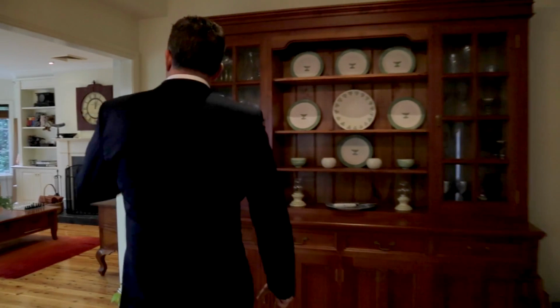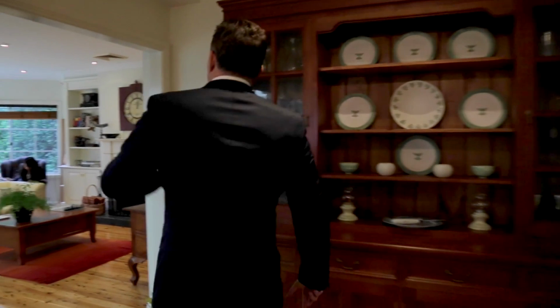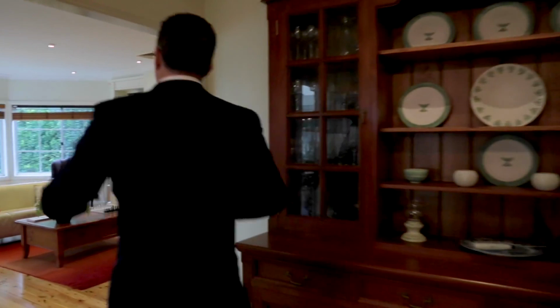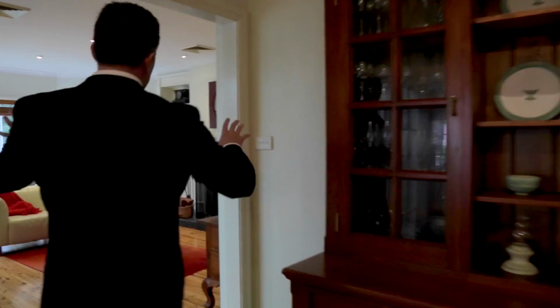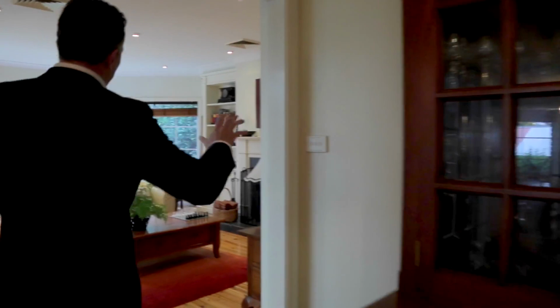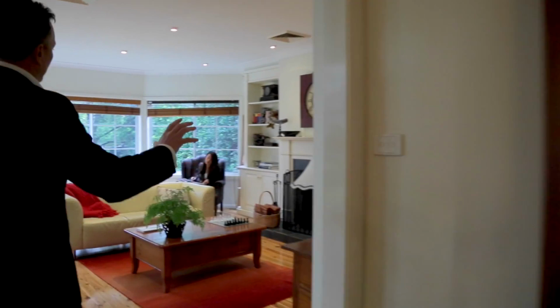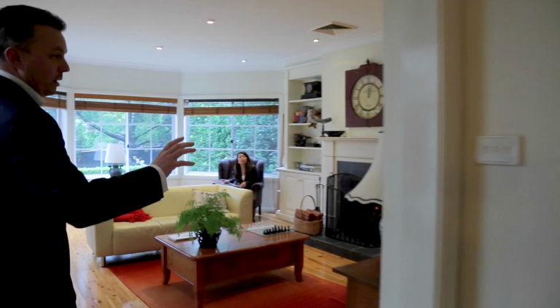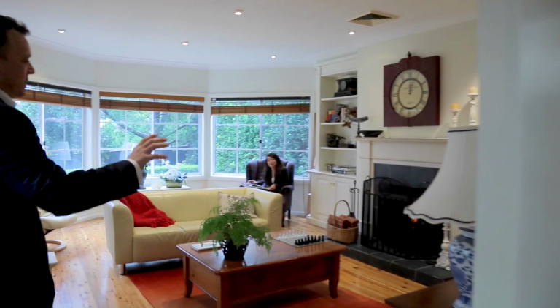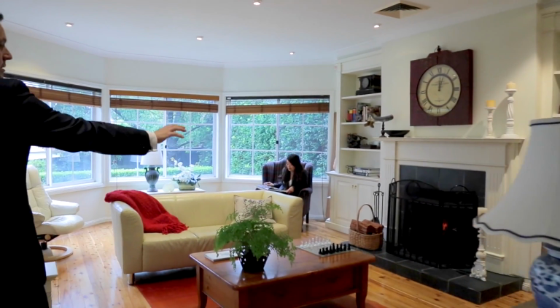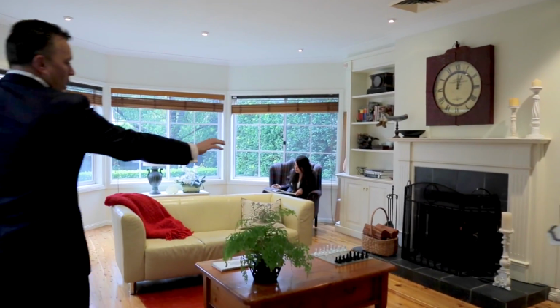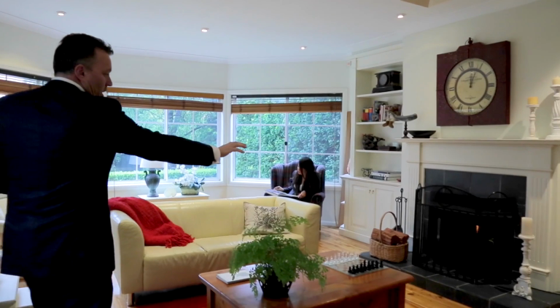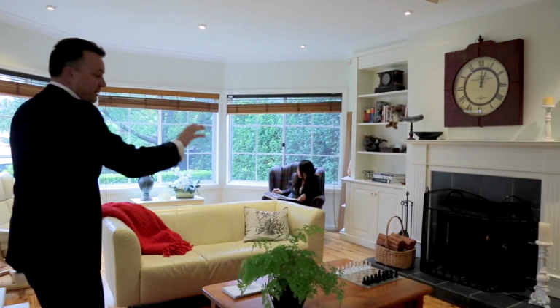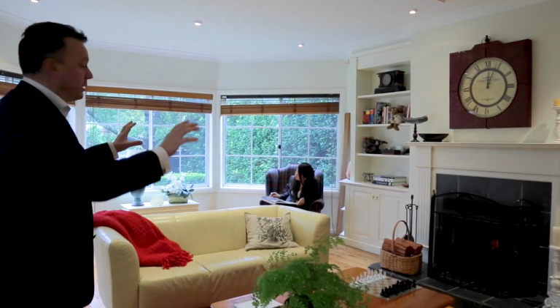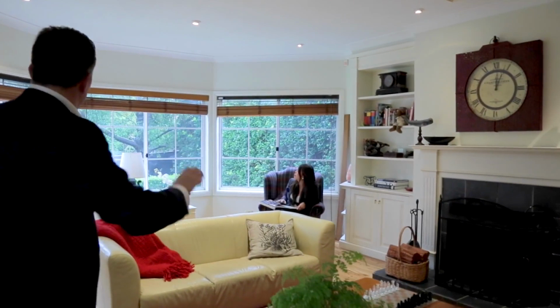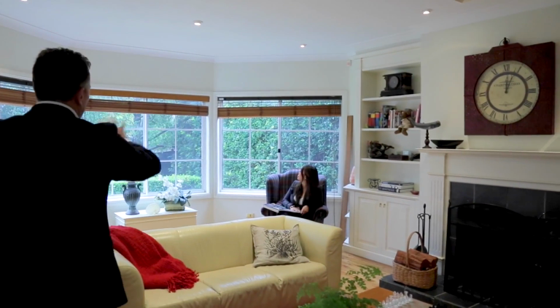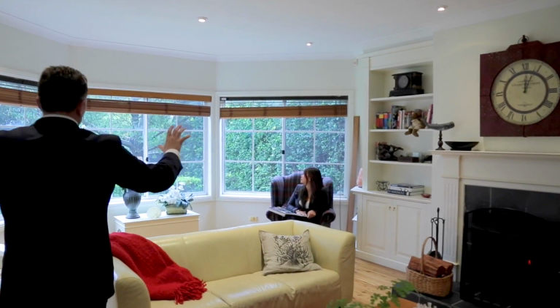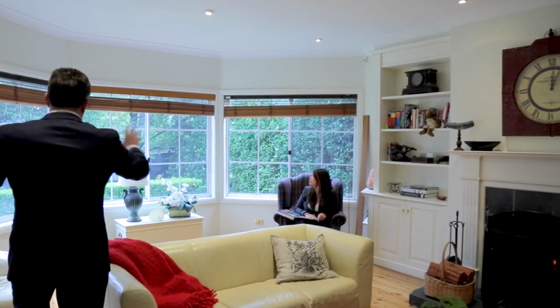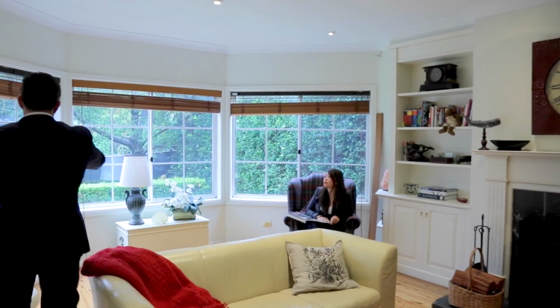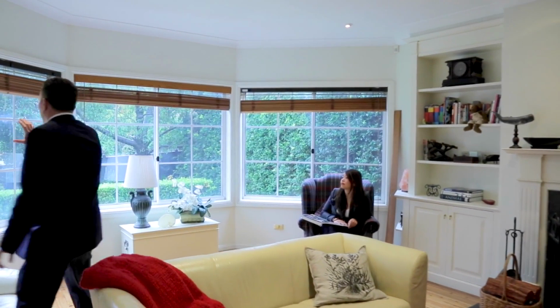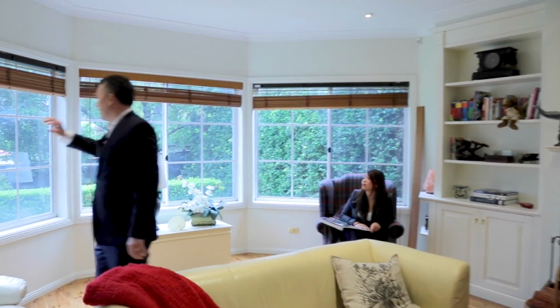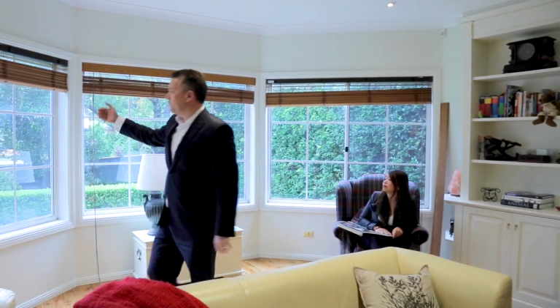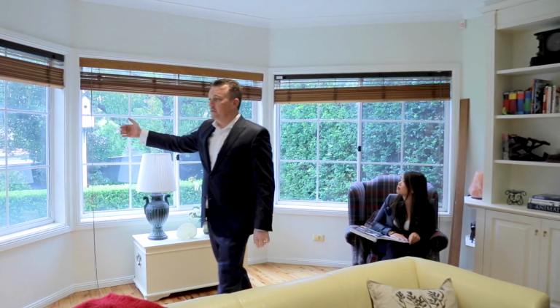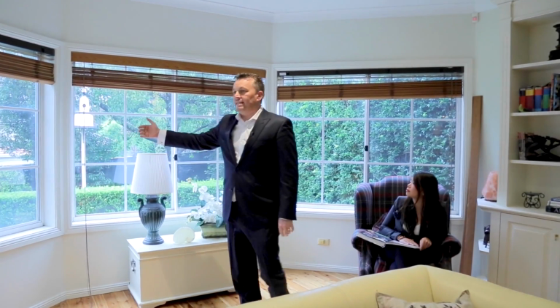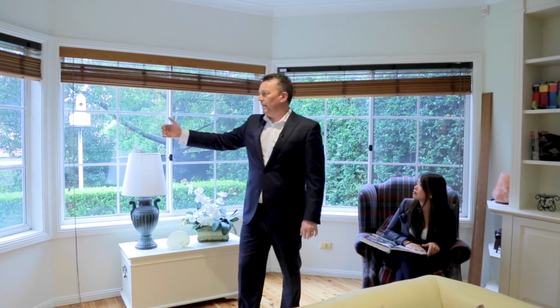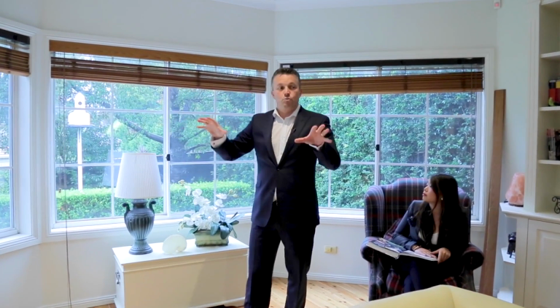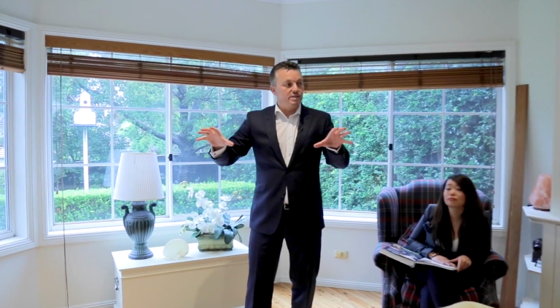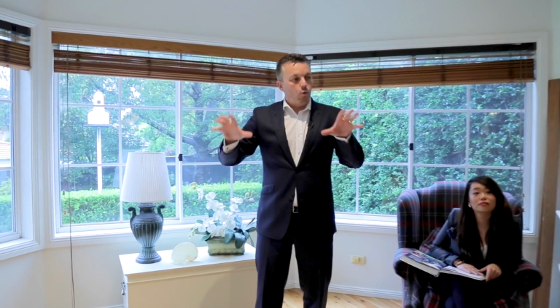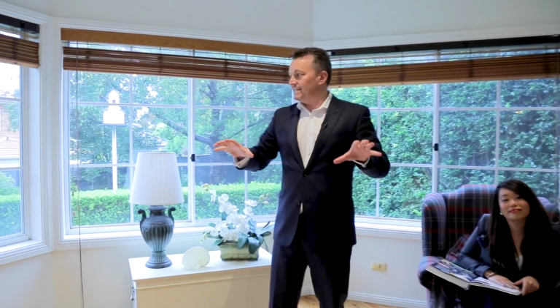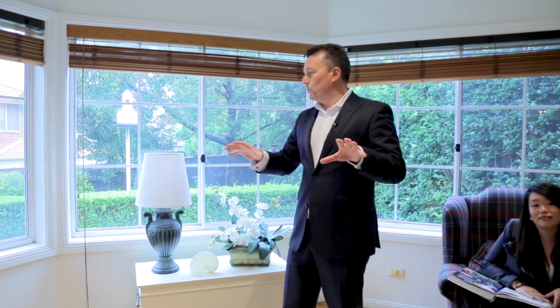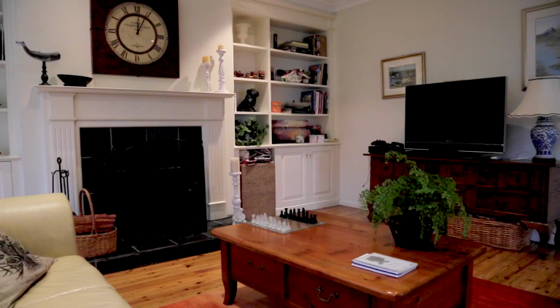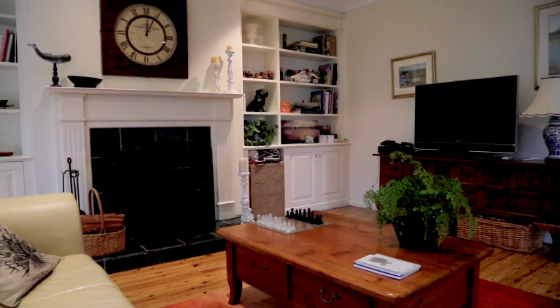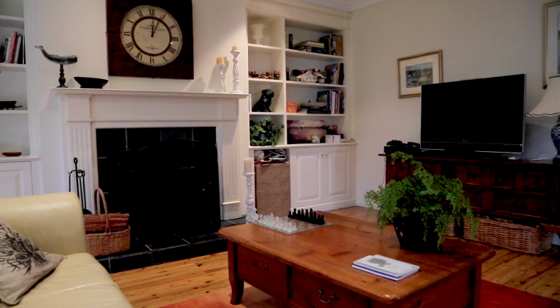There she is! Look at this beautiful rear rumpus room. Open fireplace to keep us warm in winter, and lots of natural light coming through these beautiful windows looking over onto the landscaped backyard. This really is a great entertaining room or a family room.